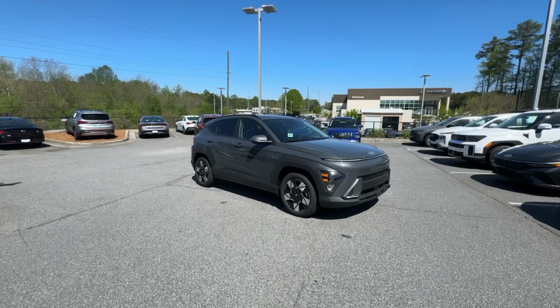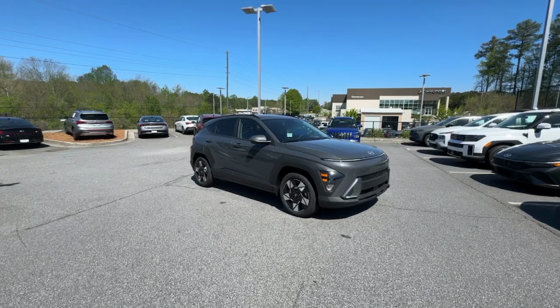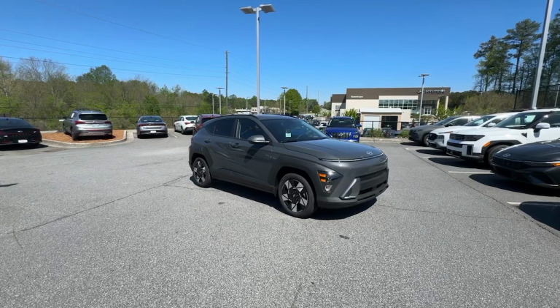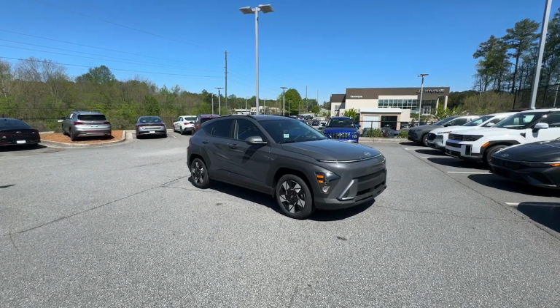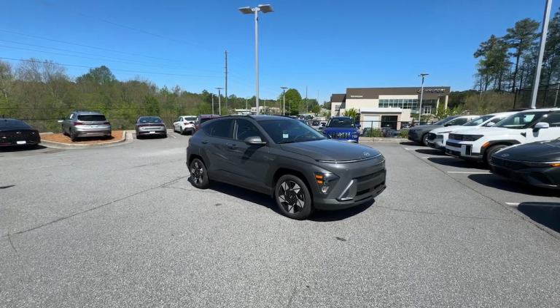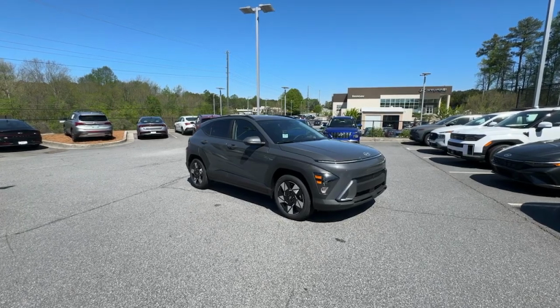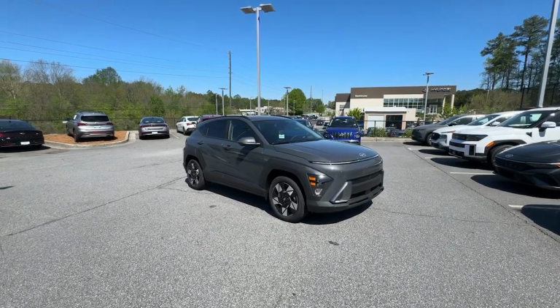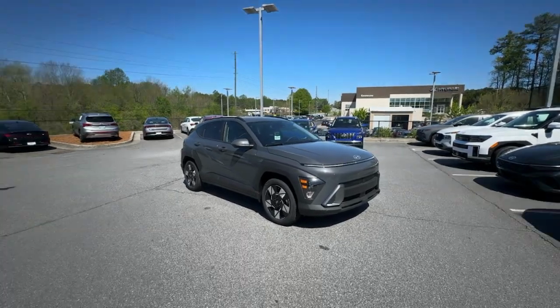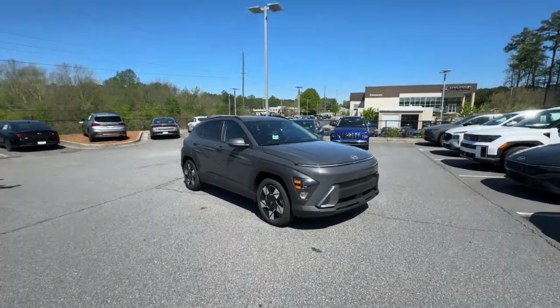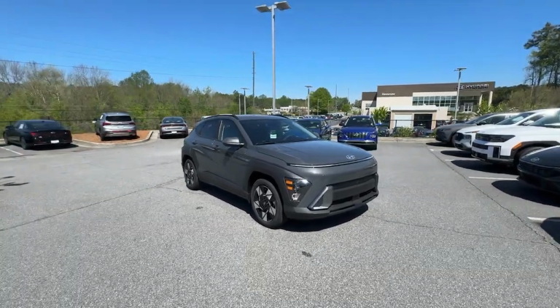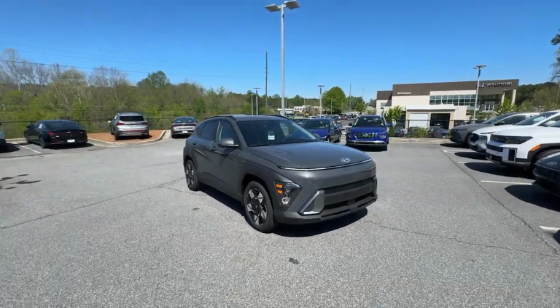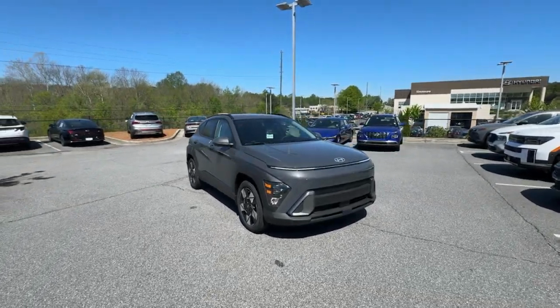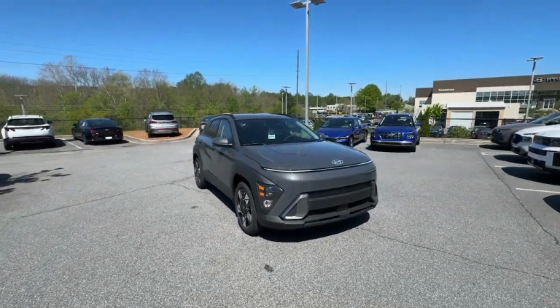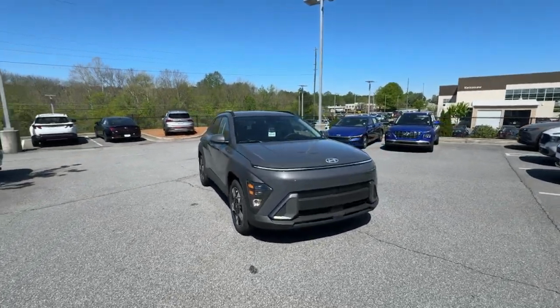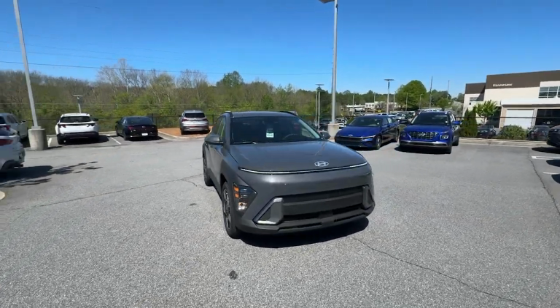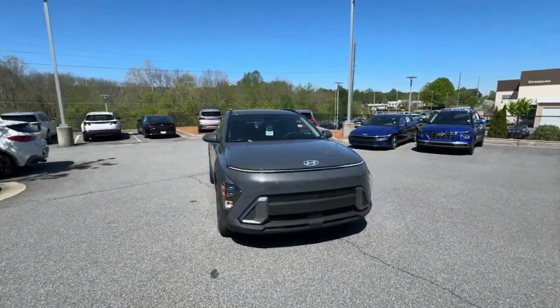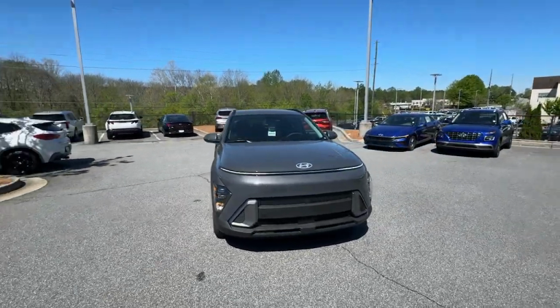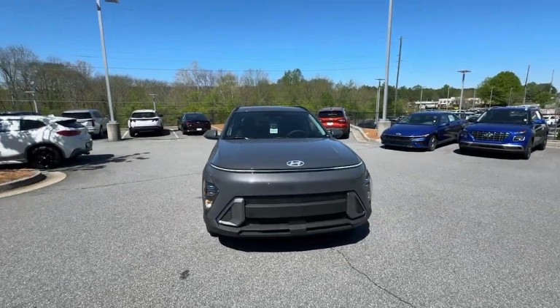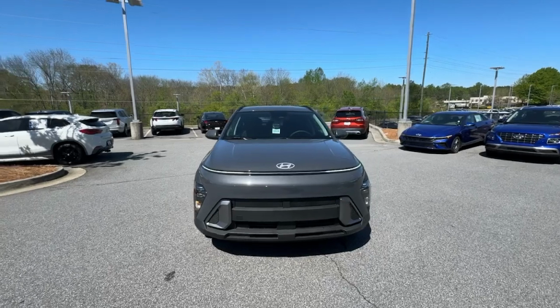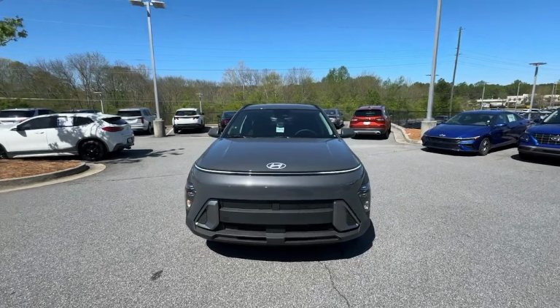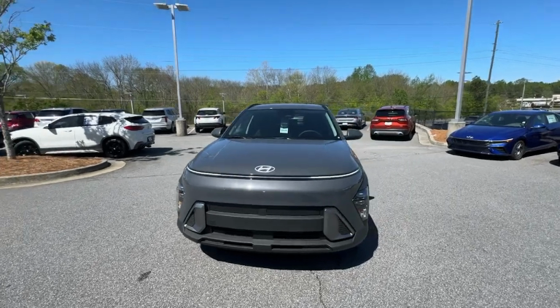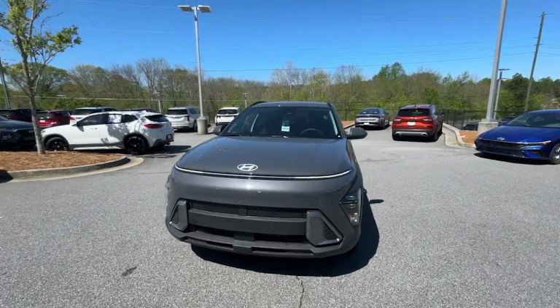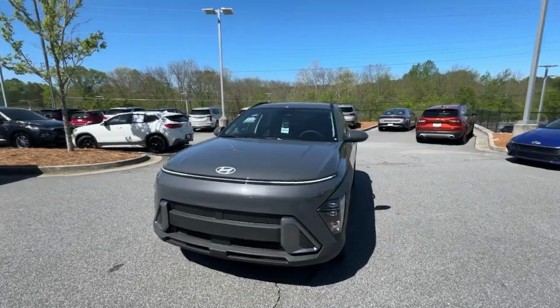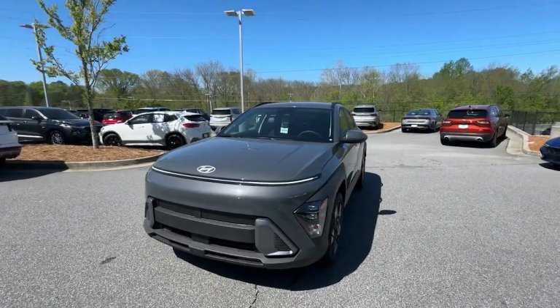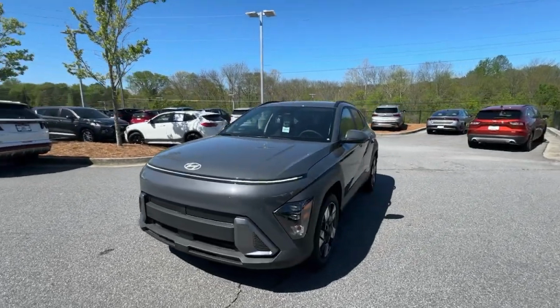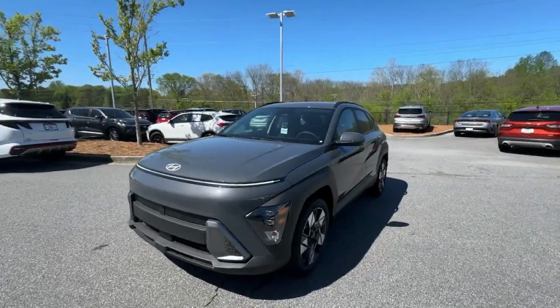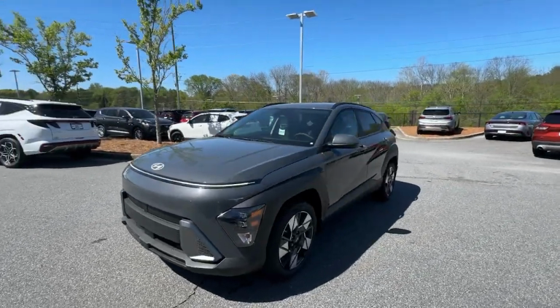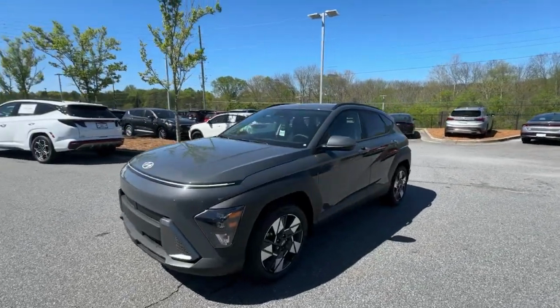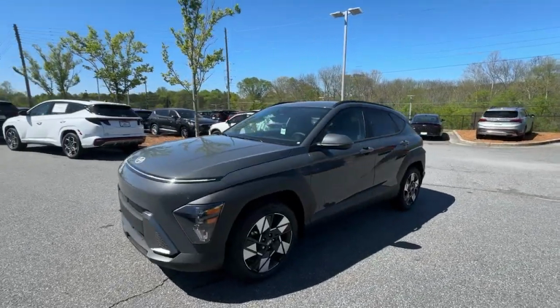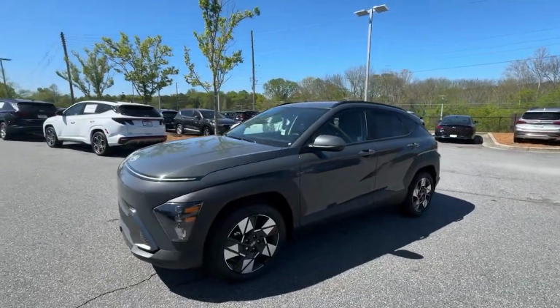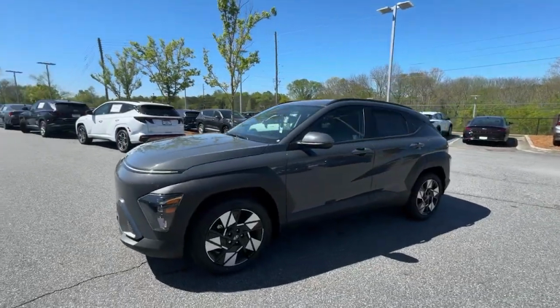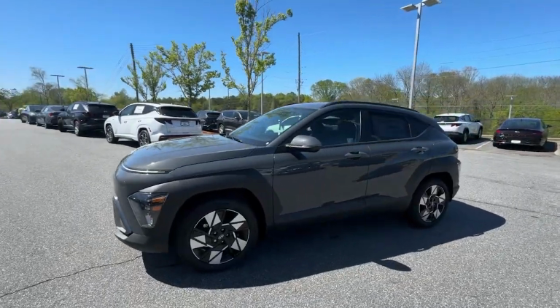Hop into the 2024 Hyundai Kona. Infuse every drive with a fresh sense of fun in this spirited and tech-savvy Kona.